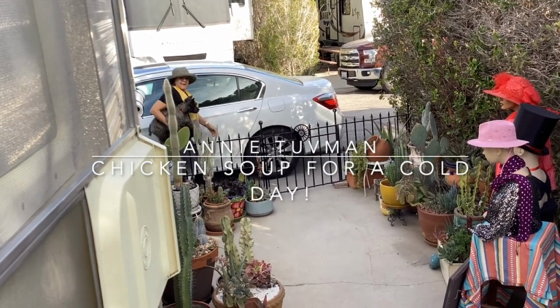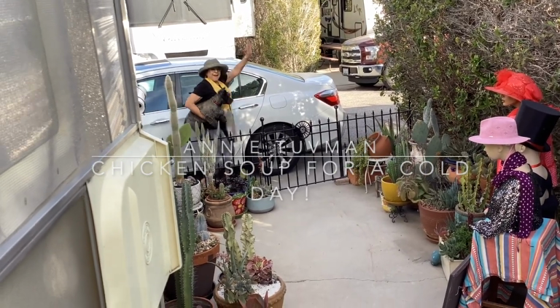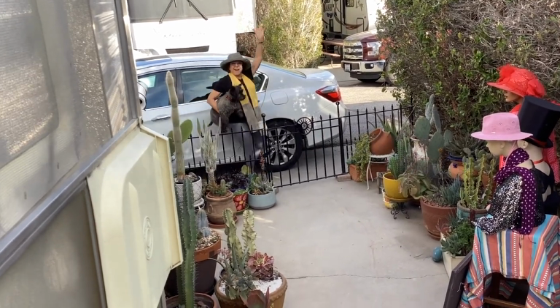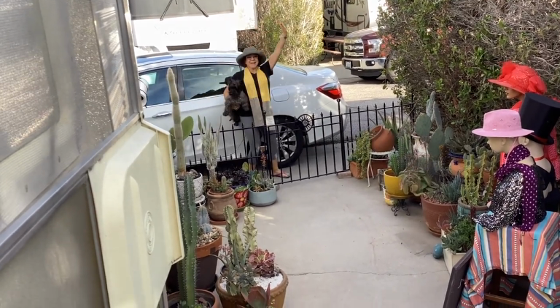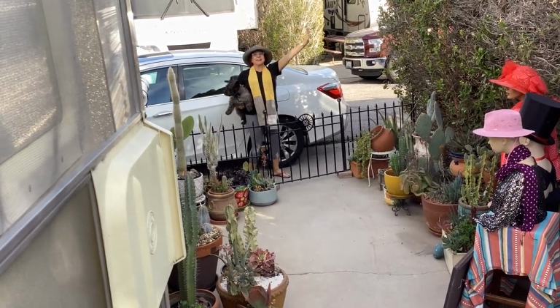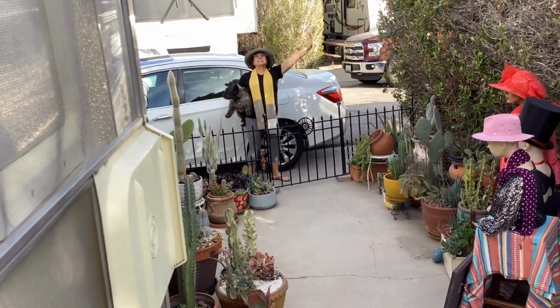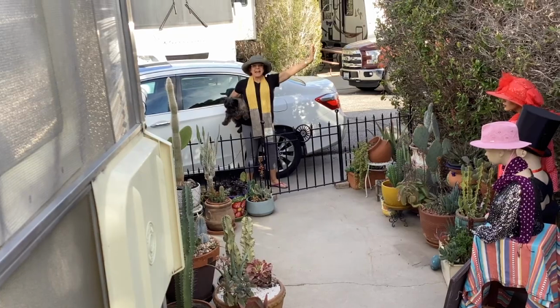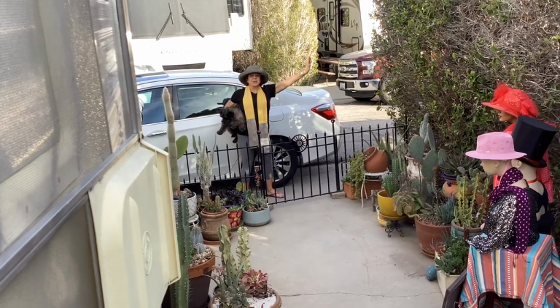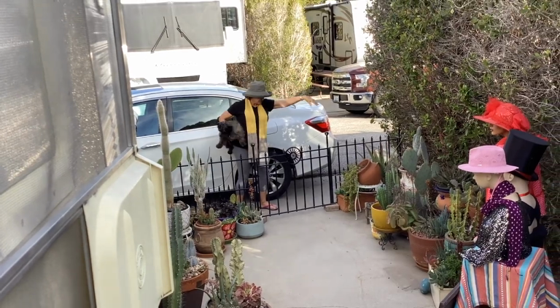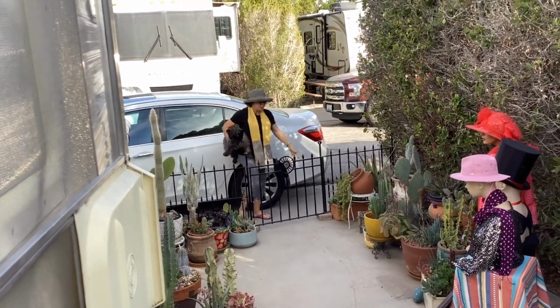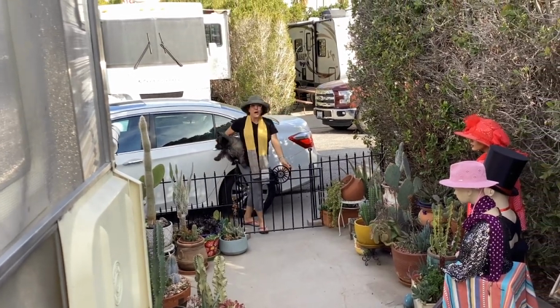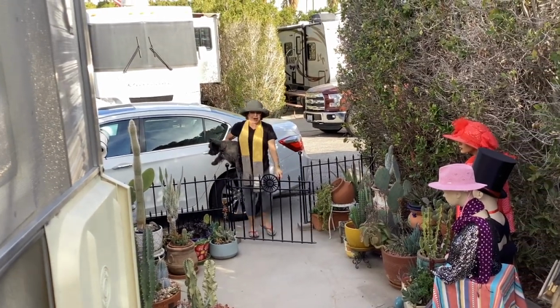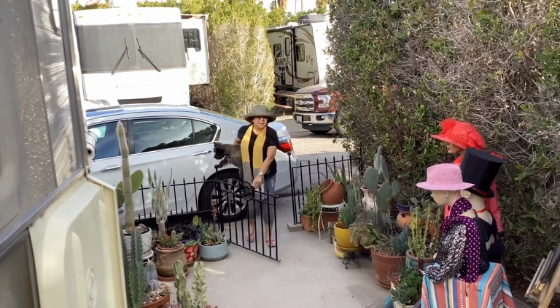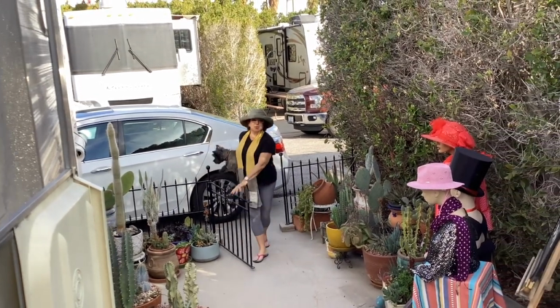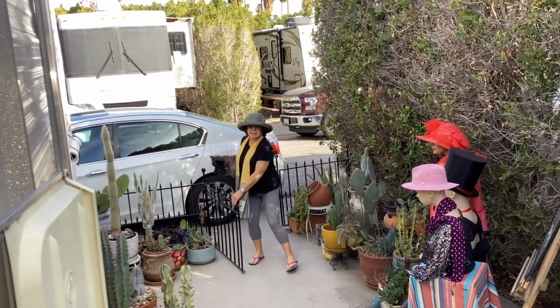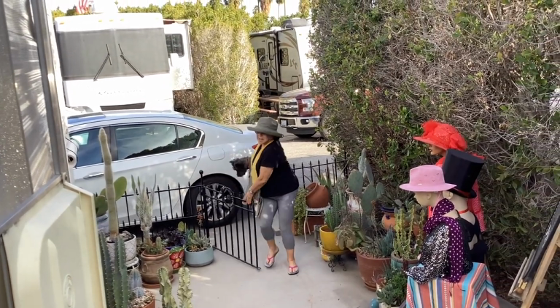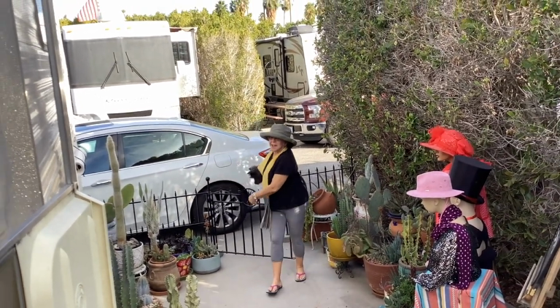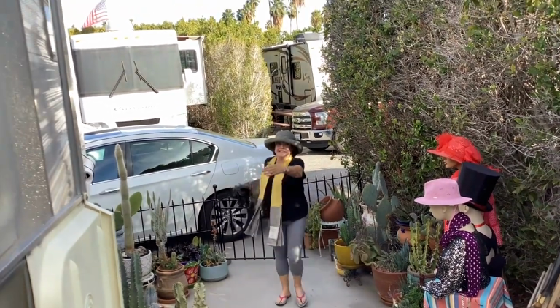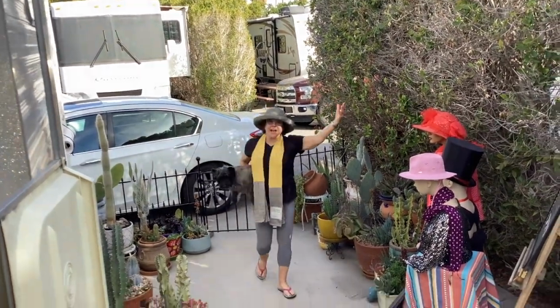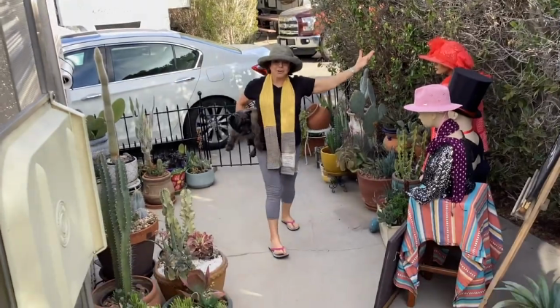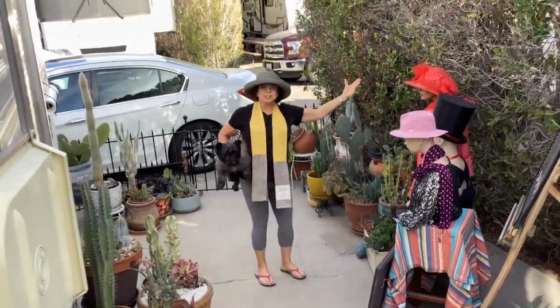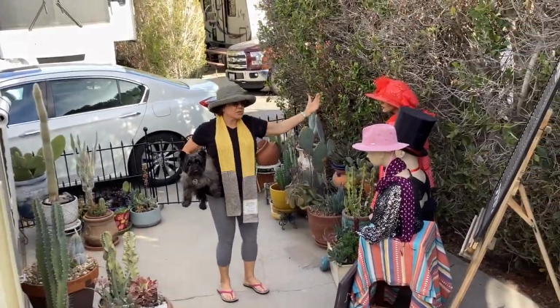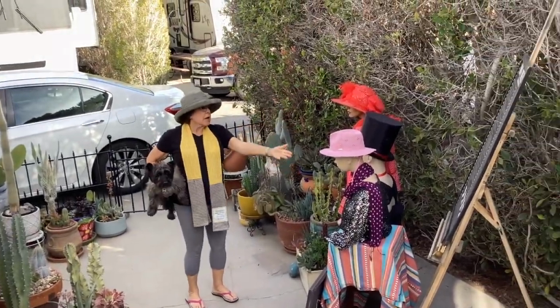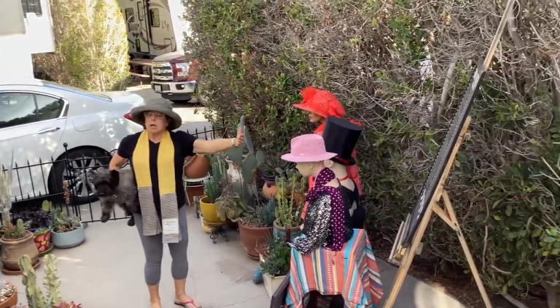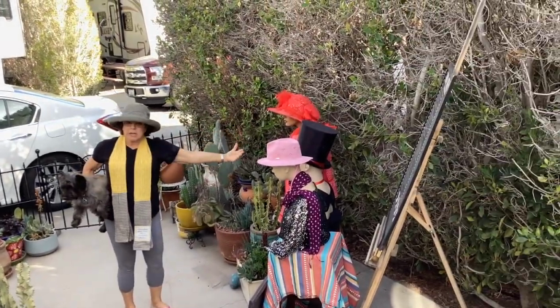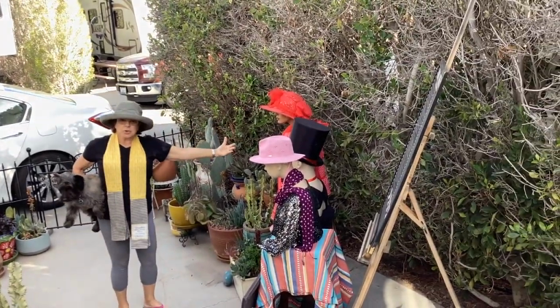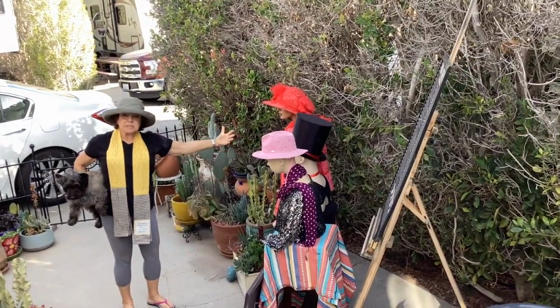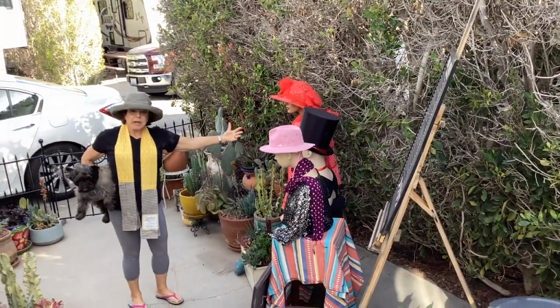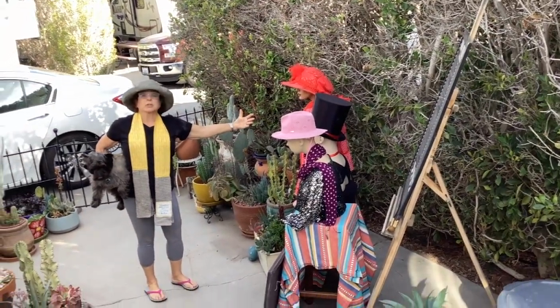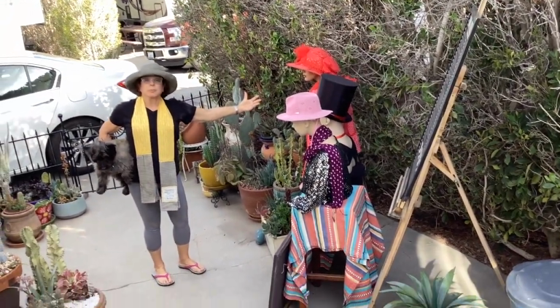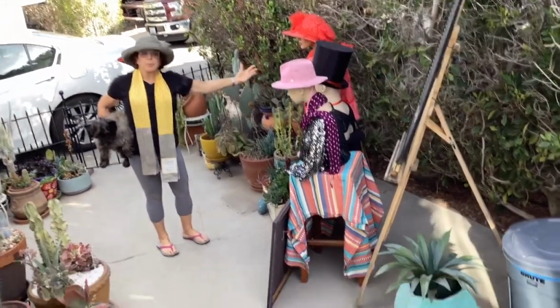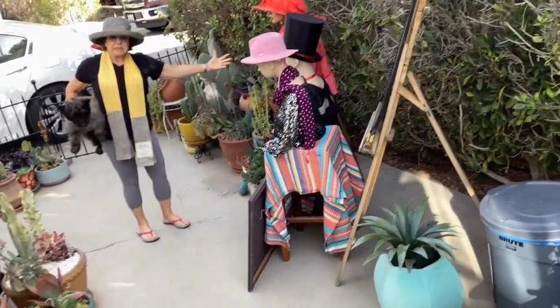Hi! It's Annie cooking in the trailer park. Come join me today as I cook a chicken soup. Kenny, can you please come out and look at our beautiful mannequins?